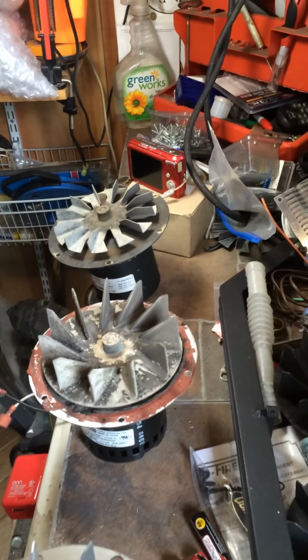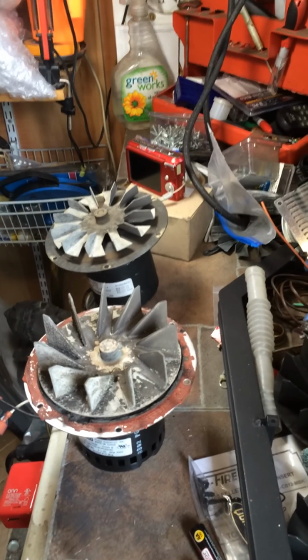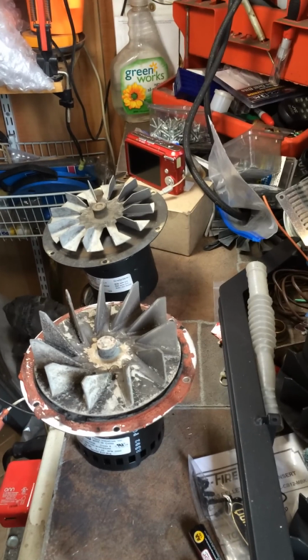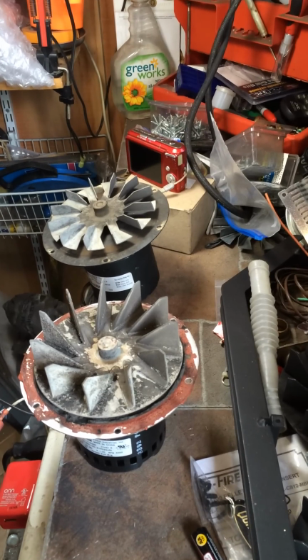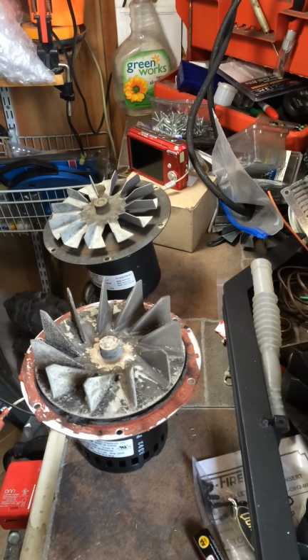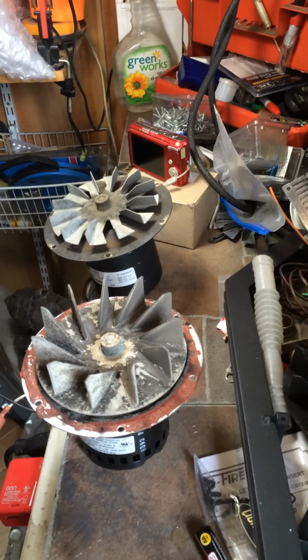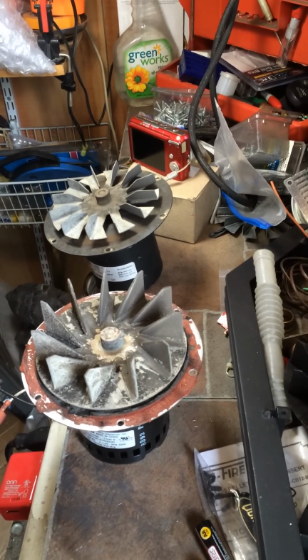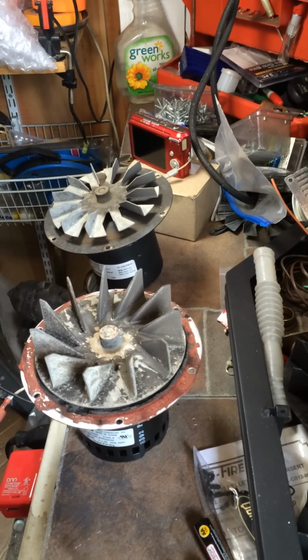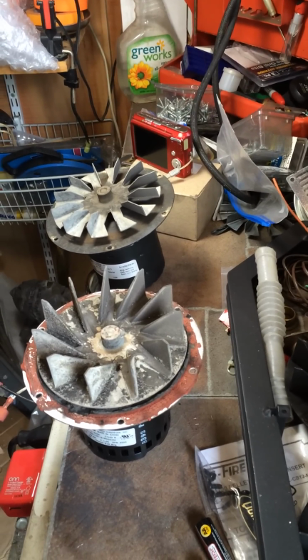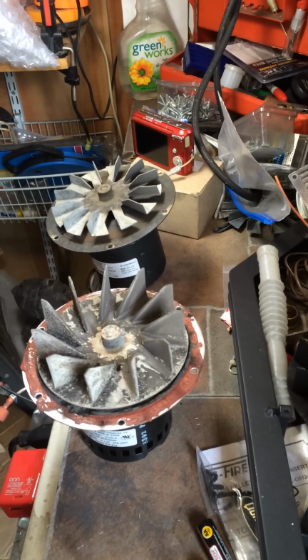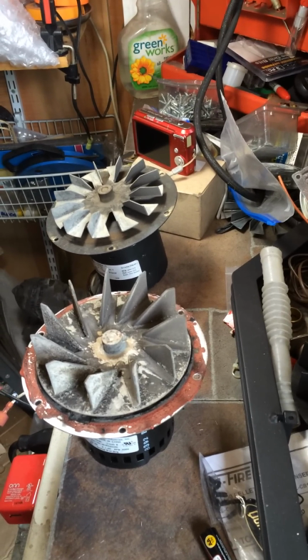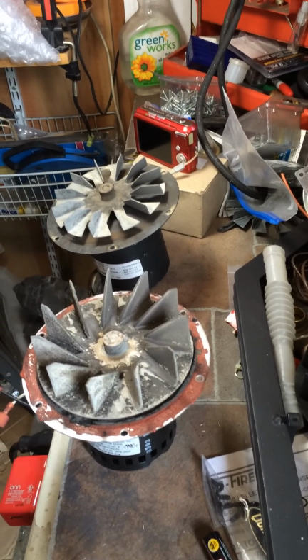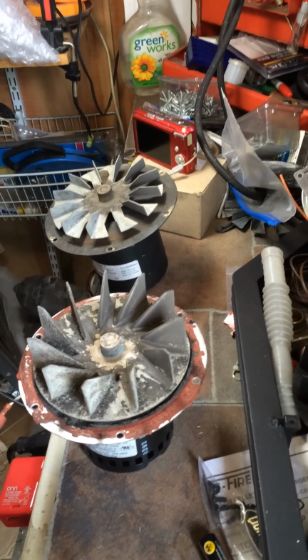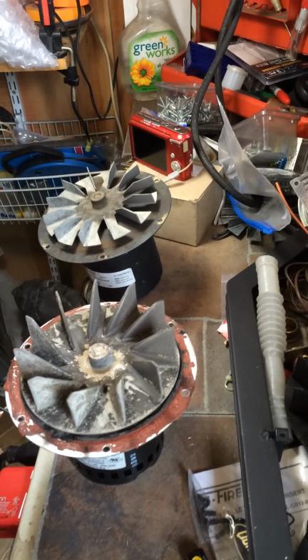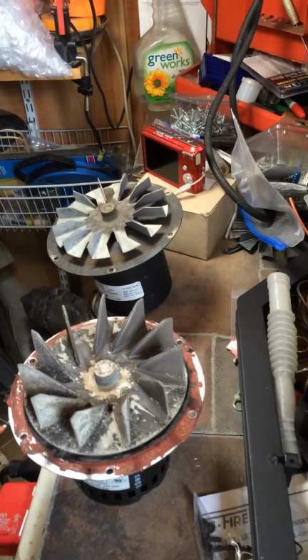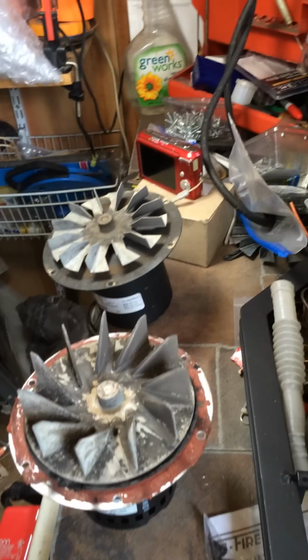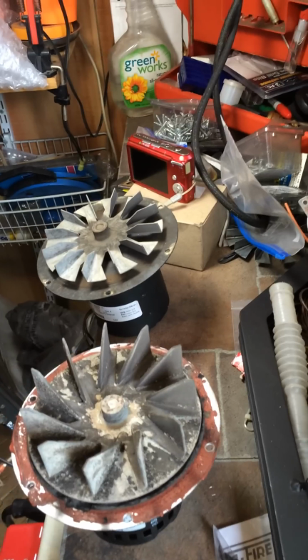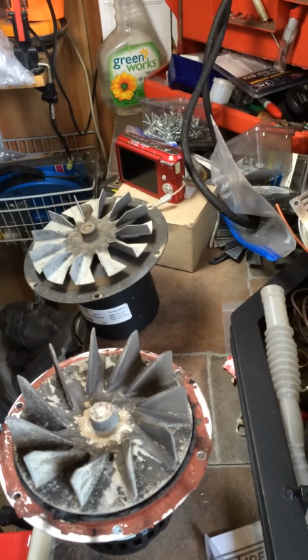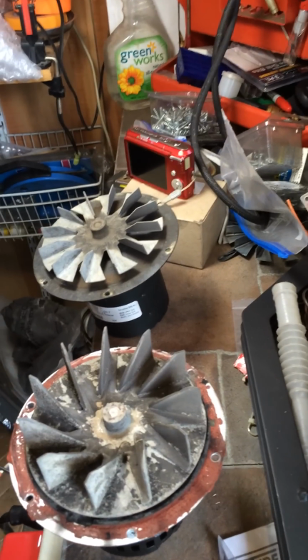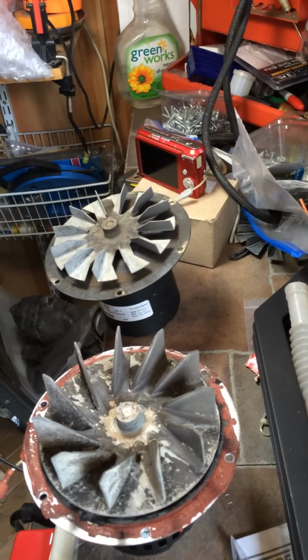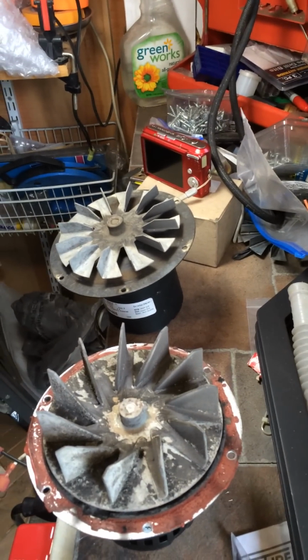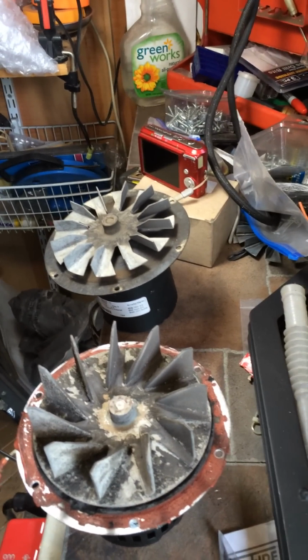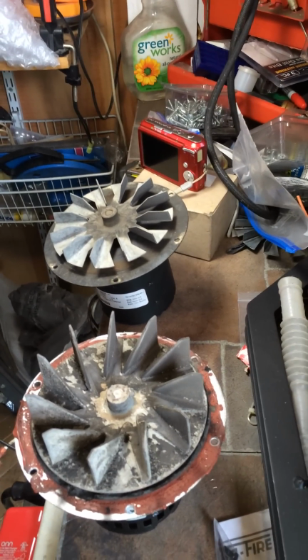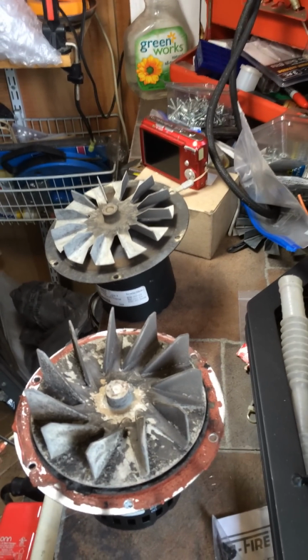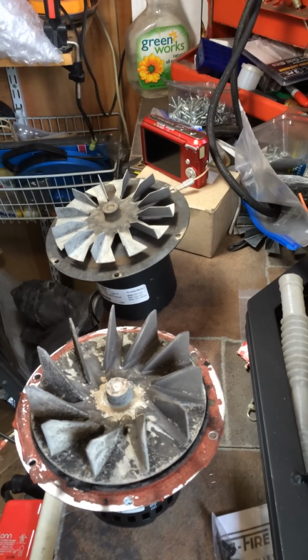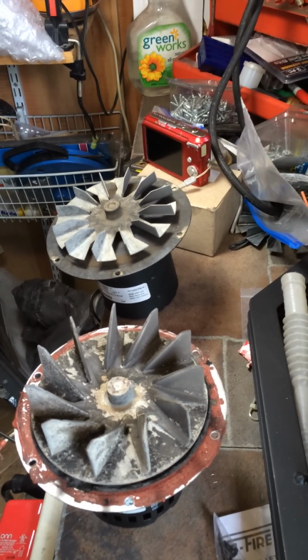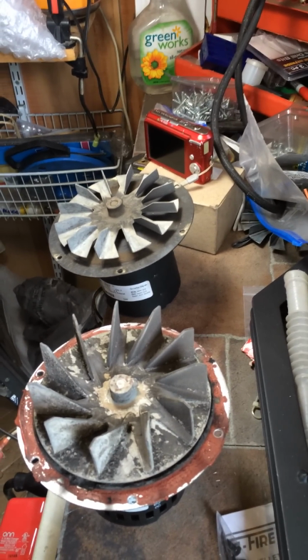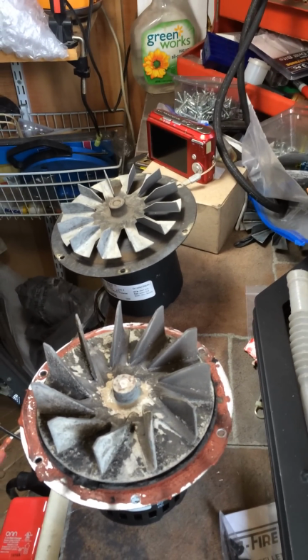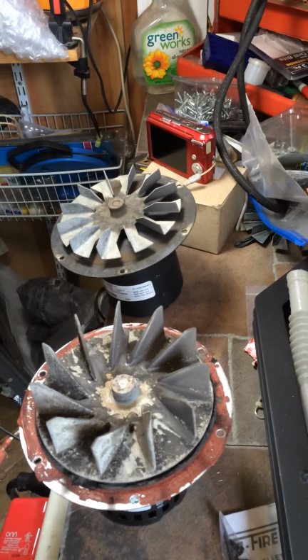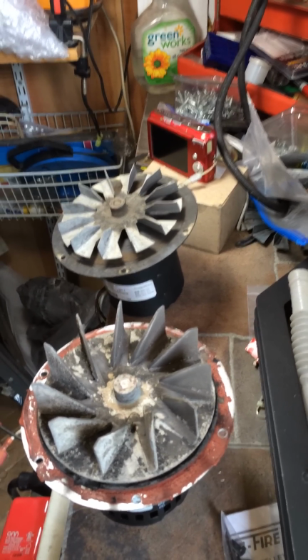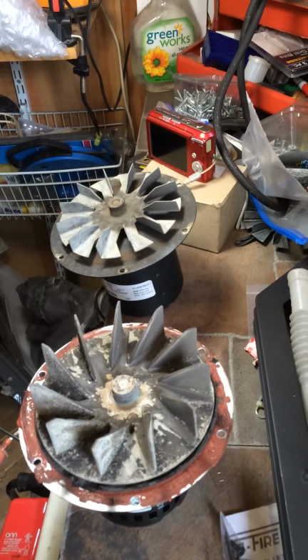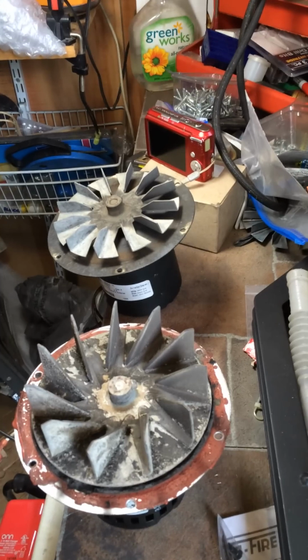Pellet Stove Master here to show you when your exhaust blower in your pellet stove needs replacement. What could go wrong with an exhaust blower?